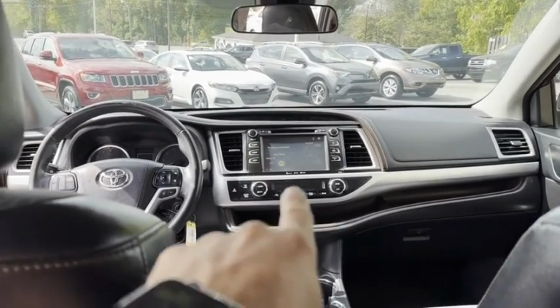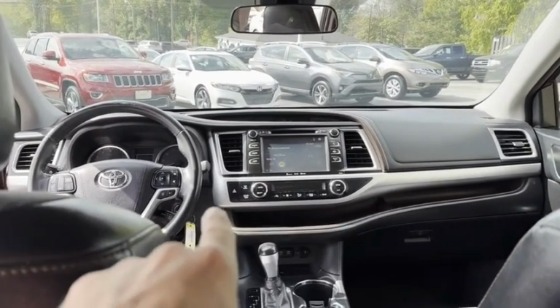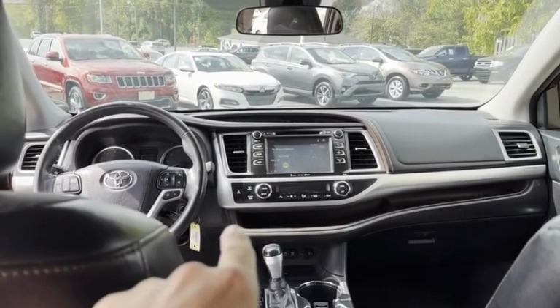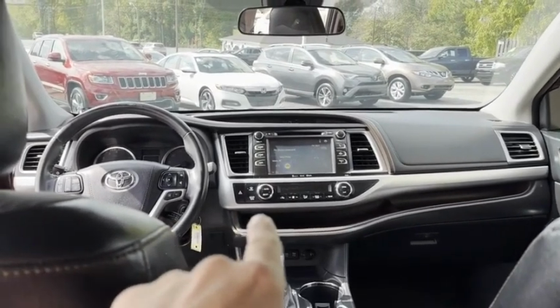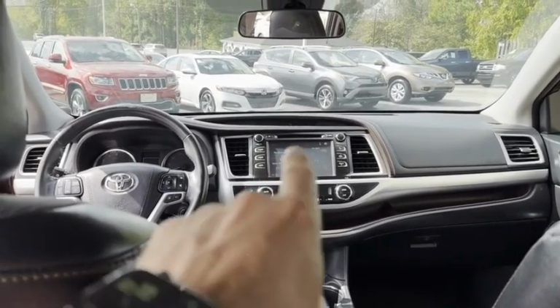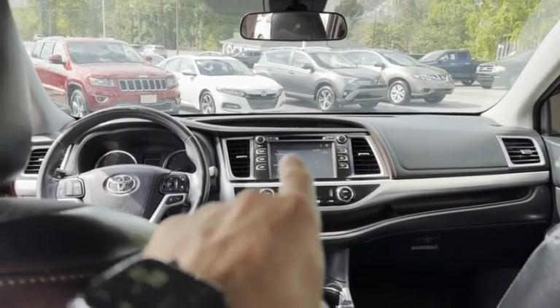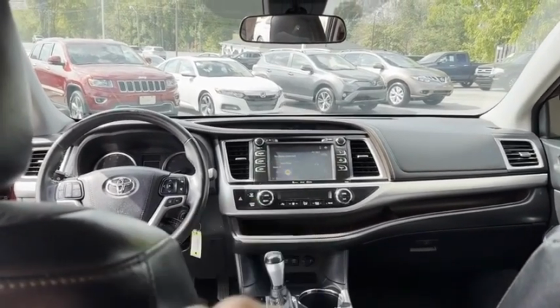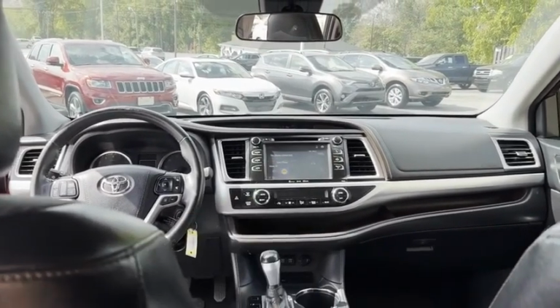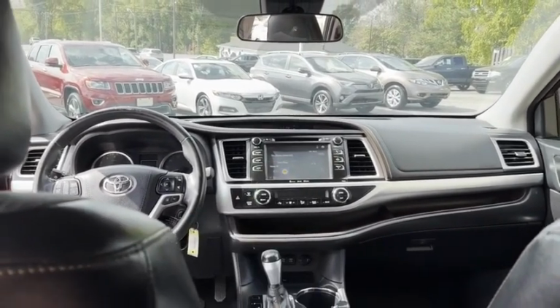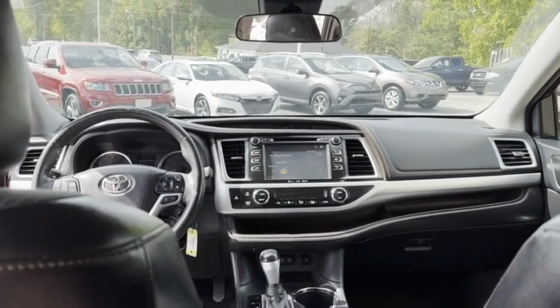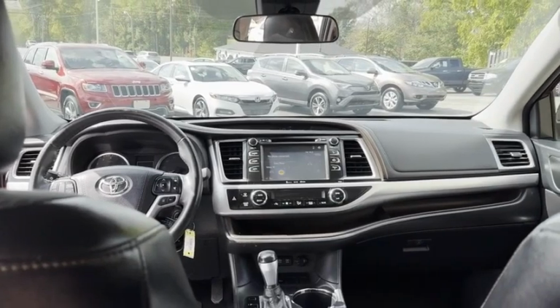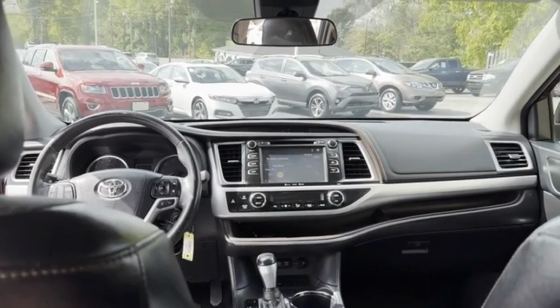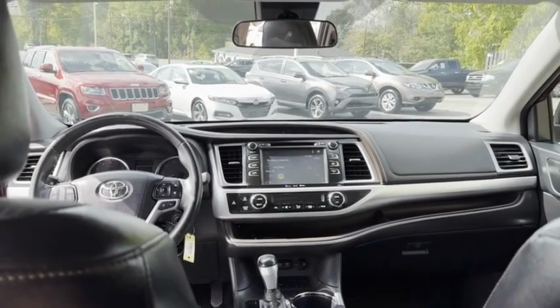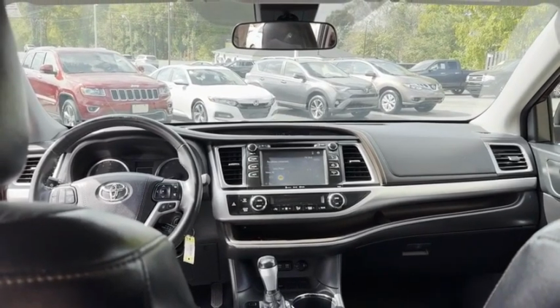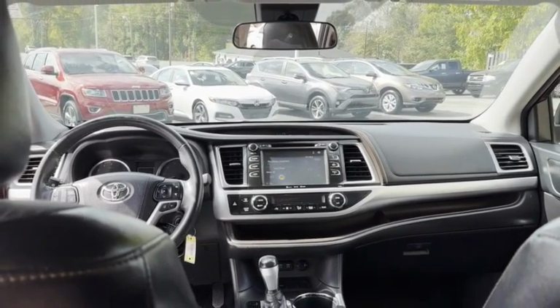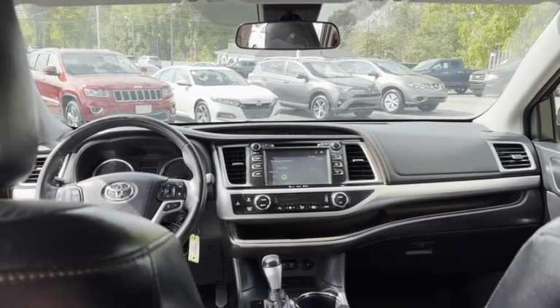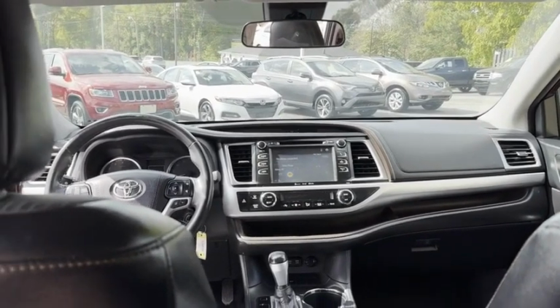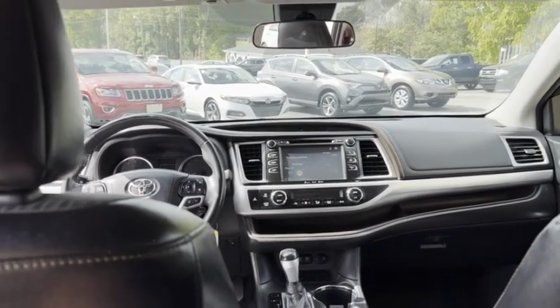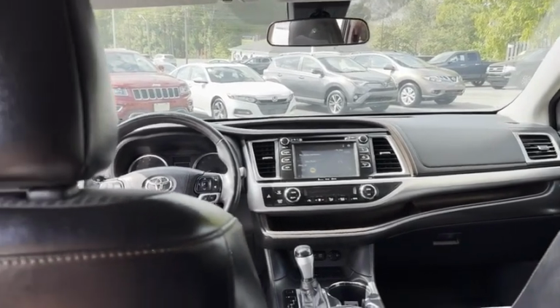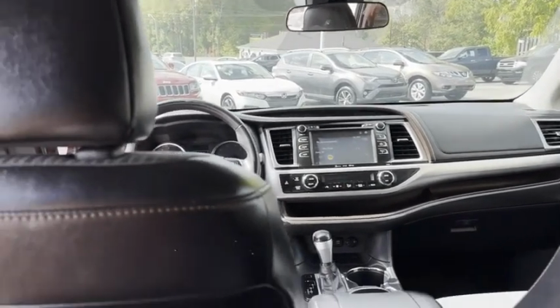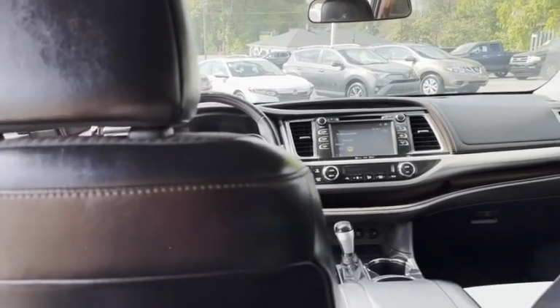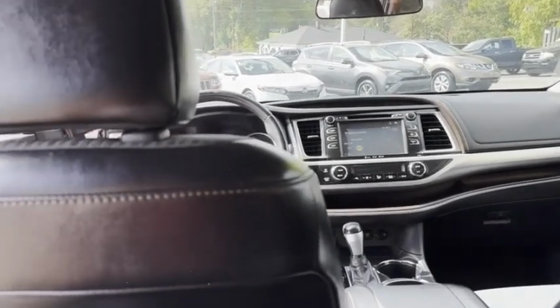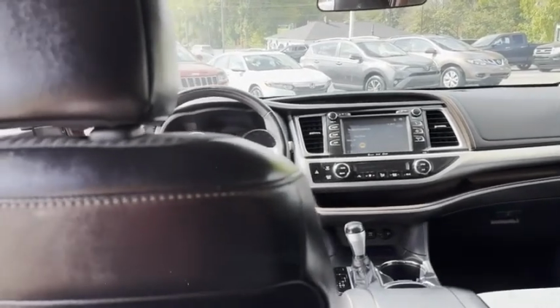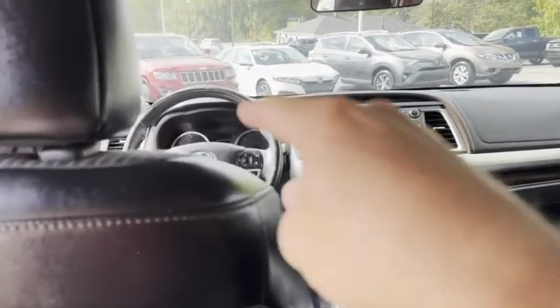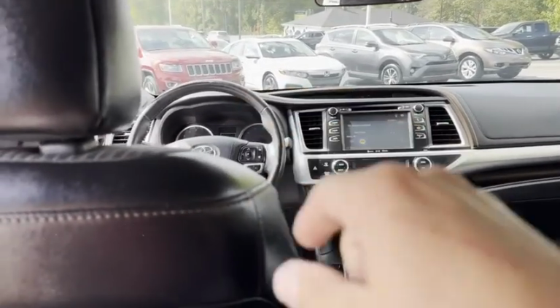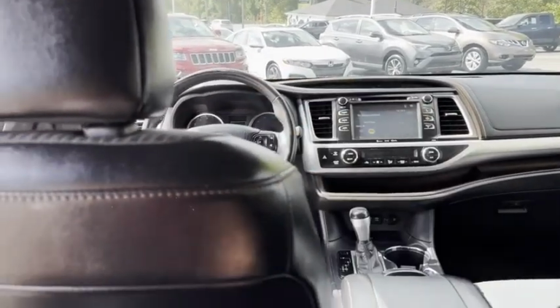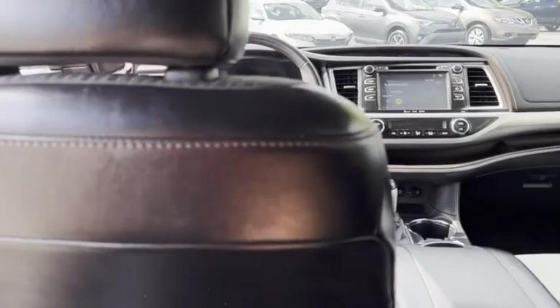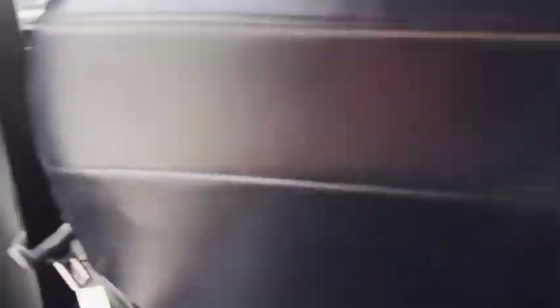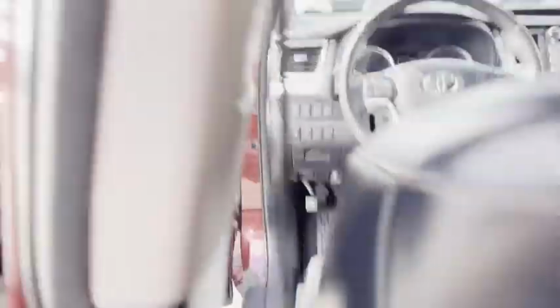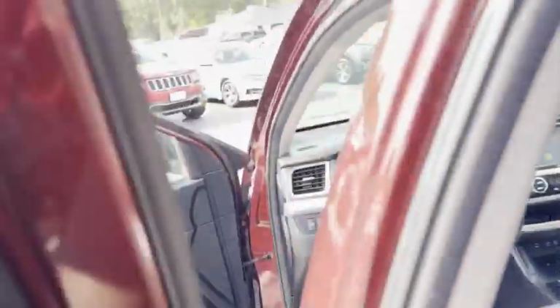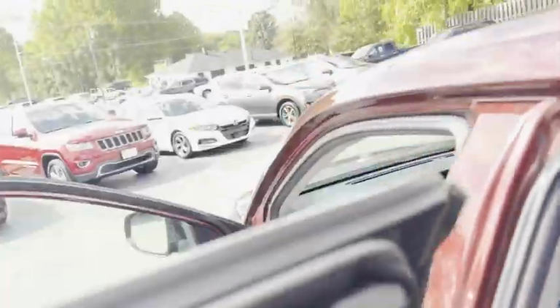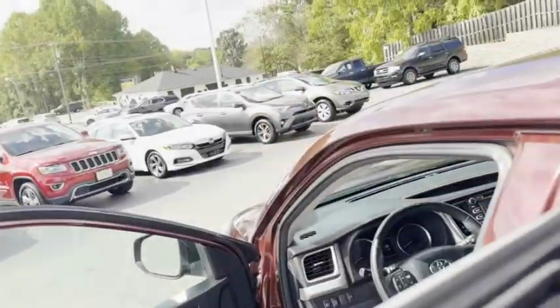Dual climate control. Big touchscreen stereo with all the apps. It's got collision avoidance and lane departure.